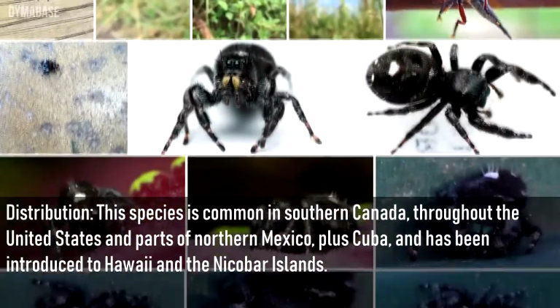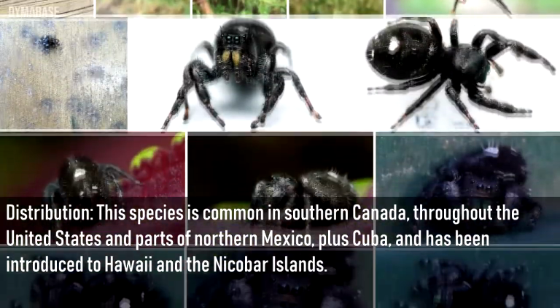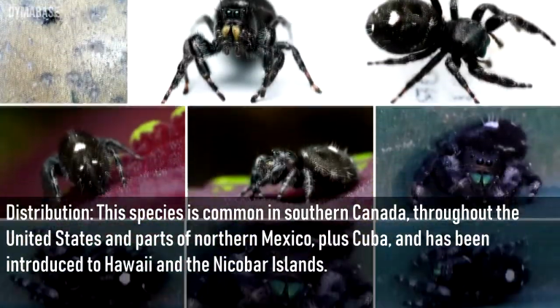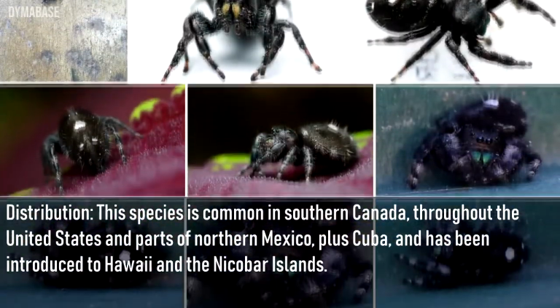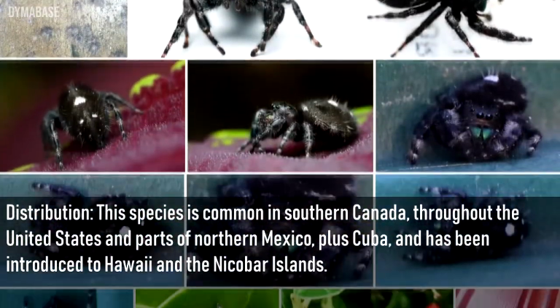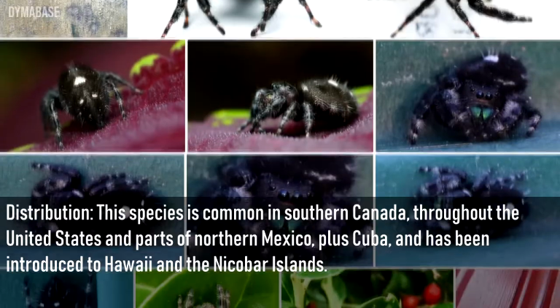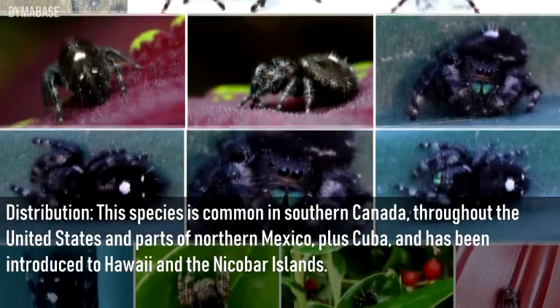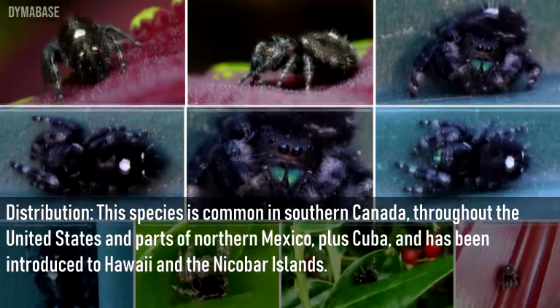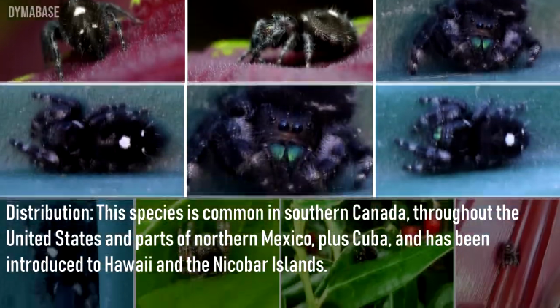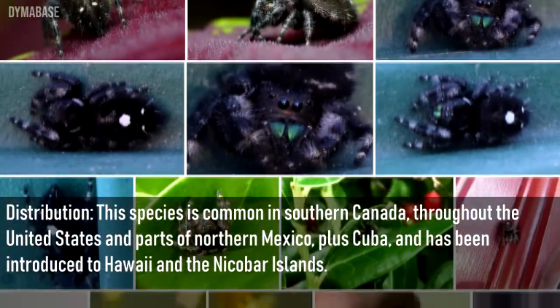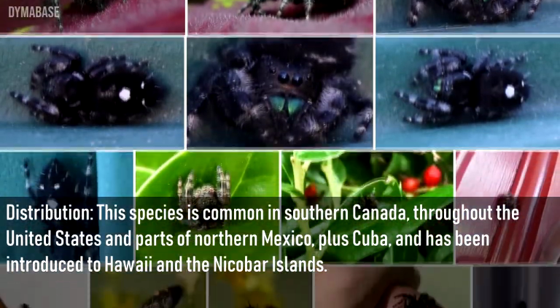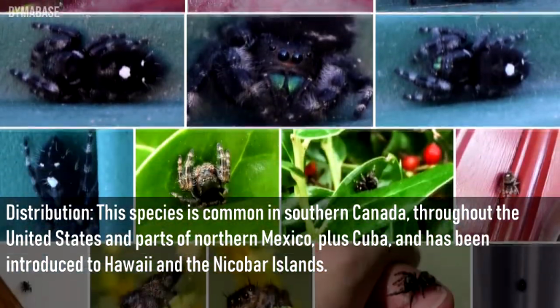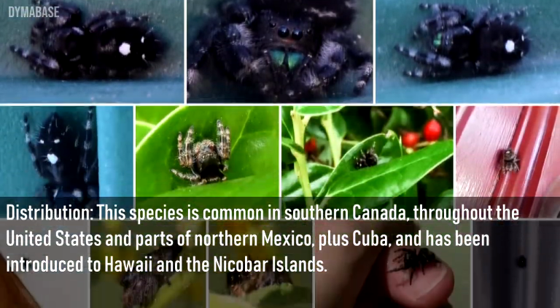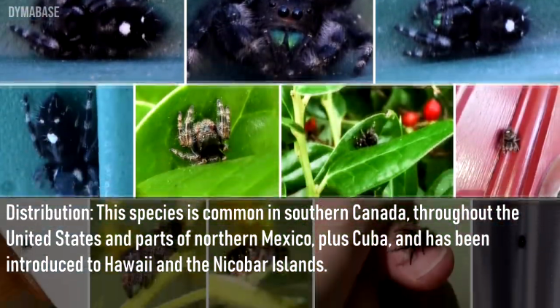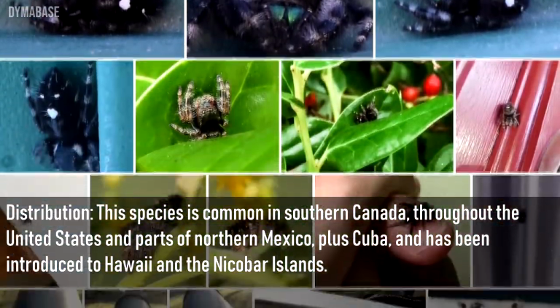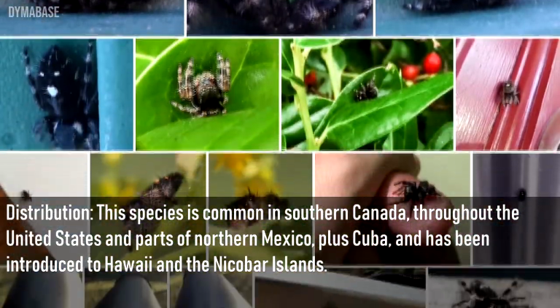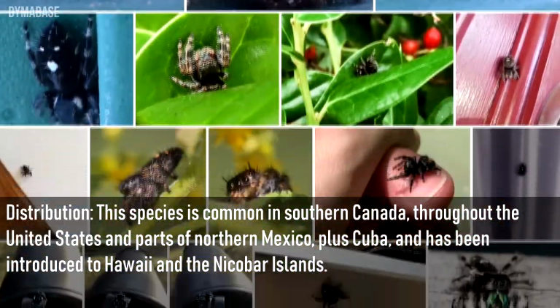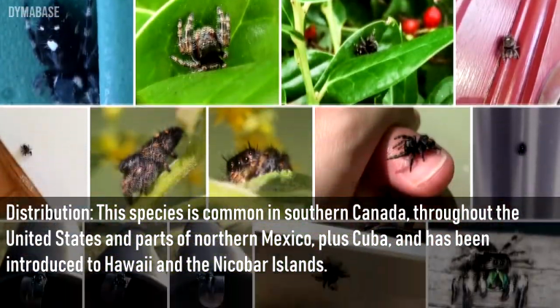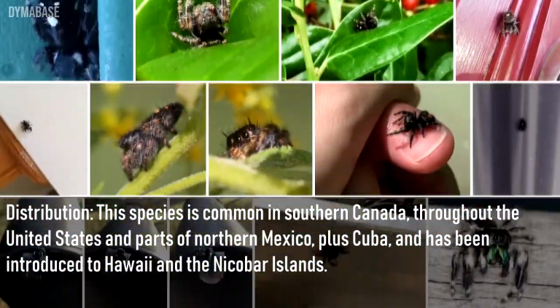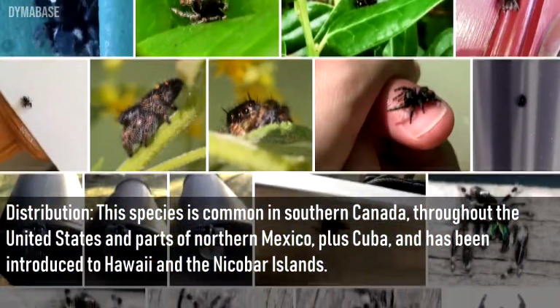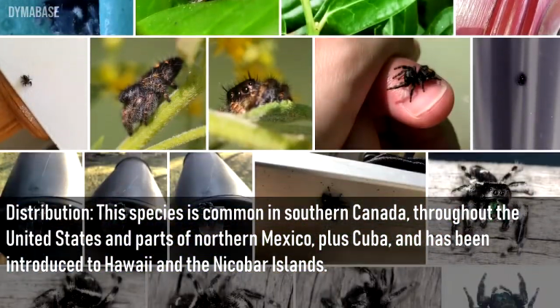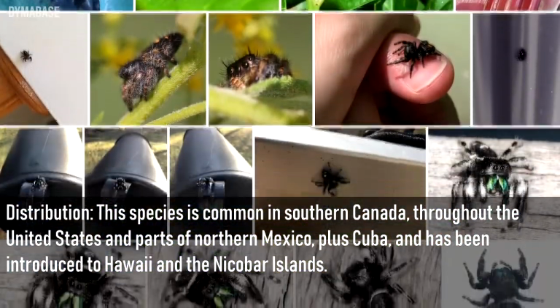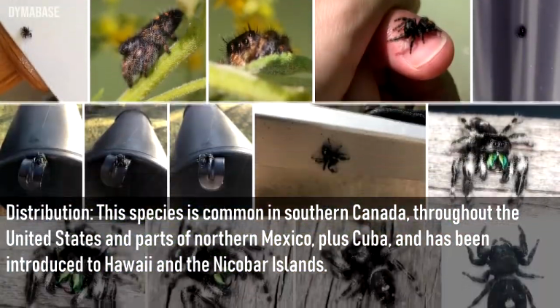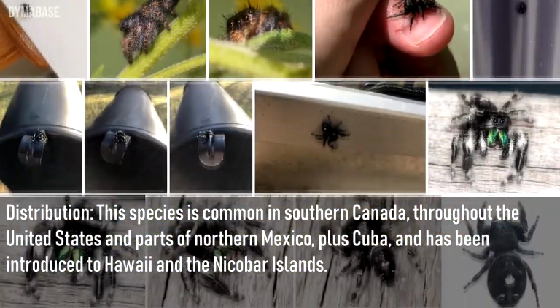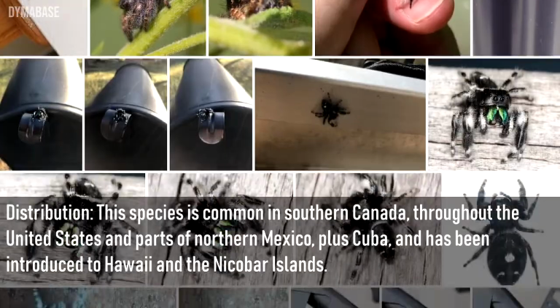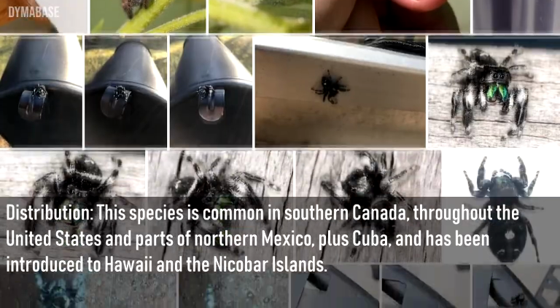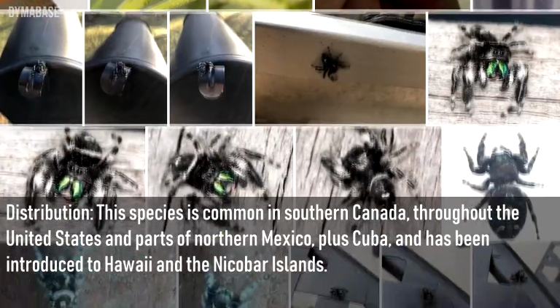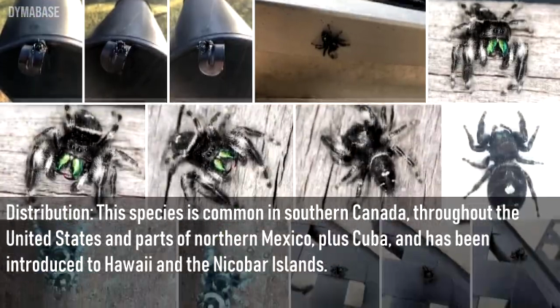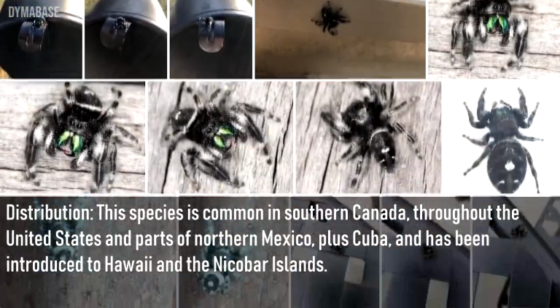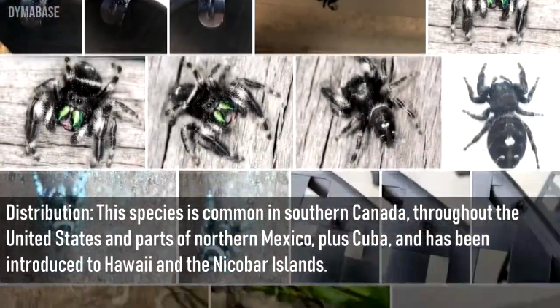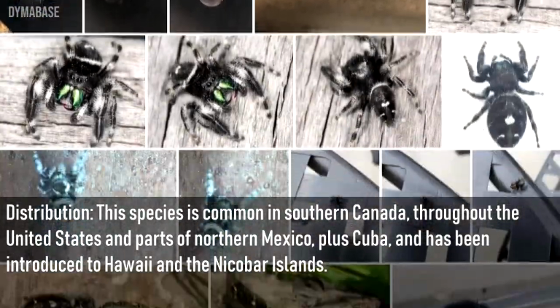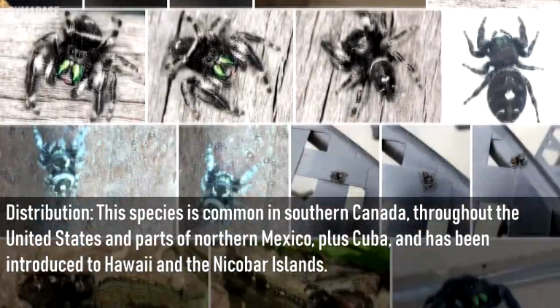Distribution: This species is common in southern Canada, throughout the United States, and parts of northern Mexico, plus Cuba, and has been introduced to Hawaii and the Nicobar Islands.